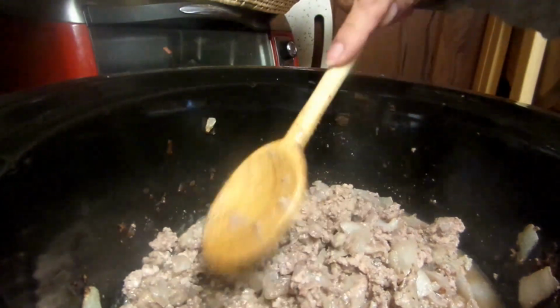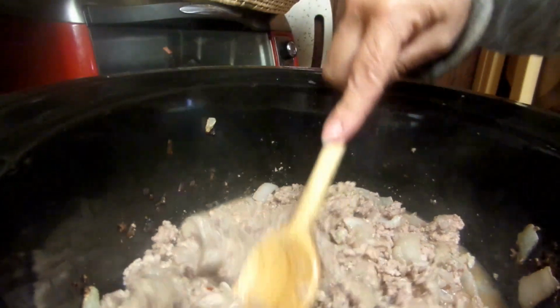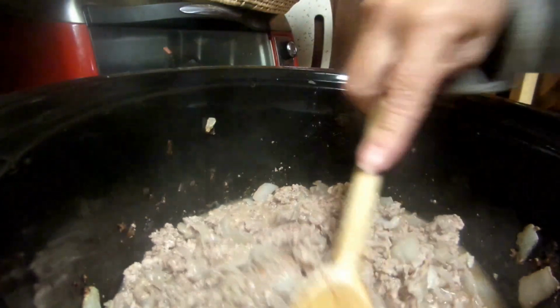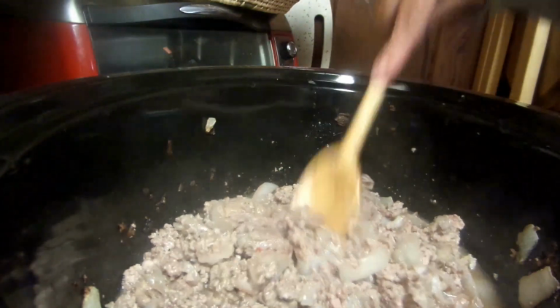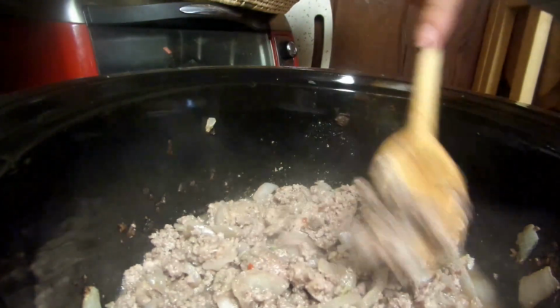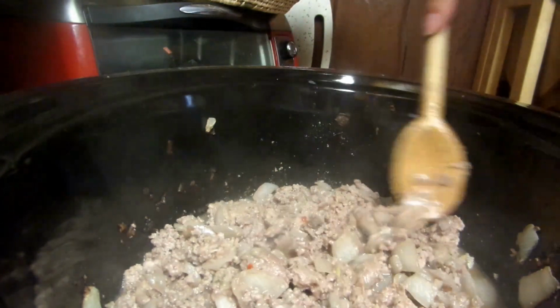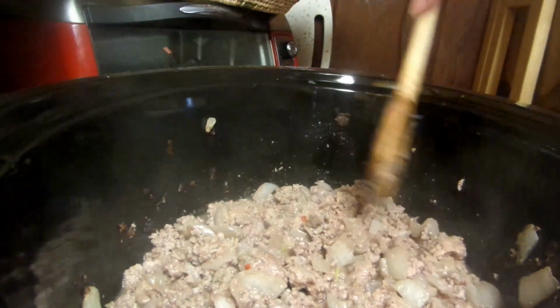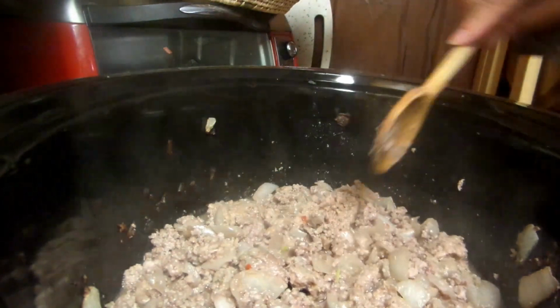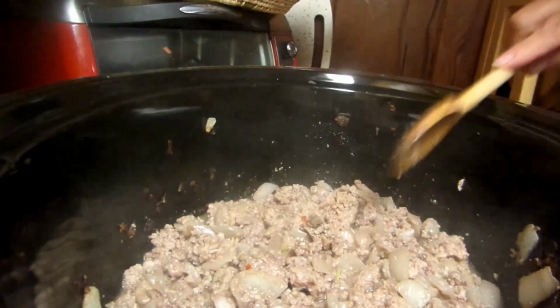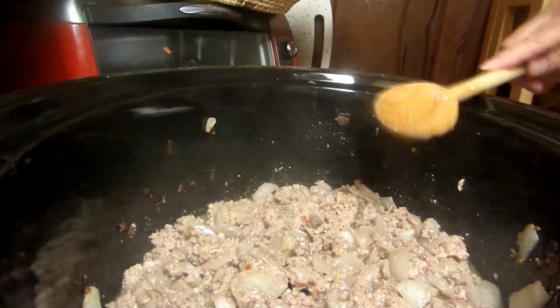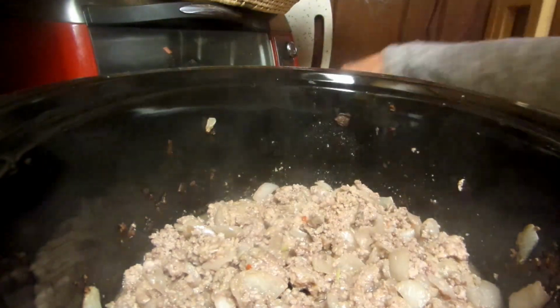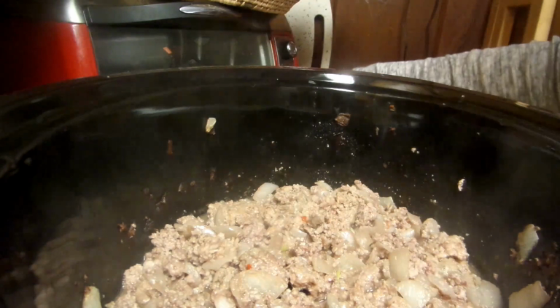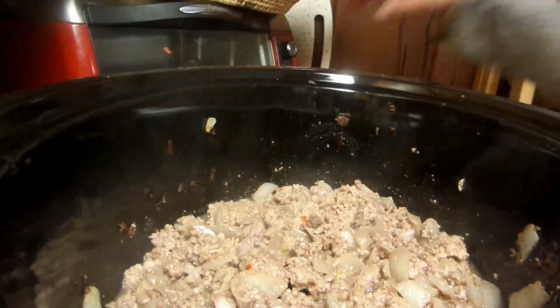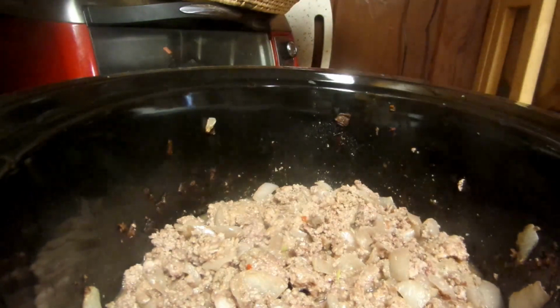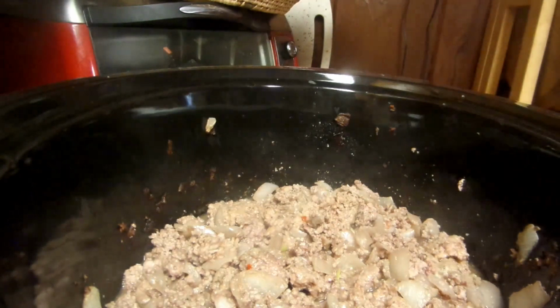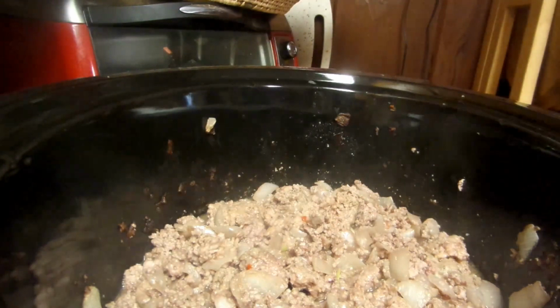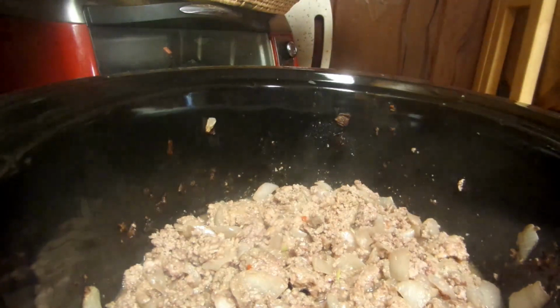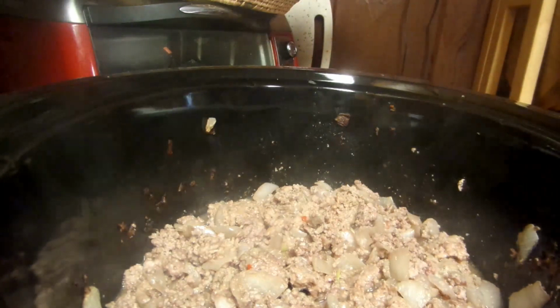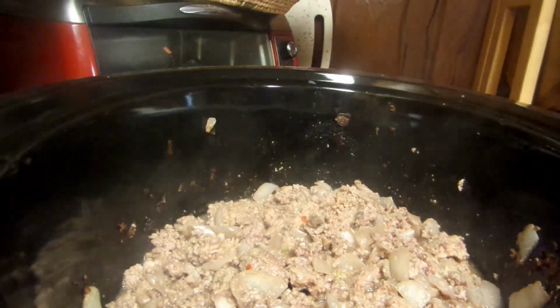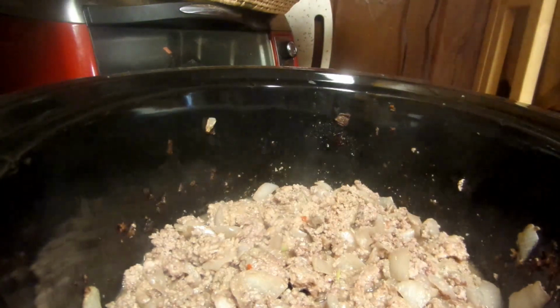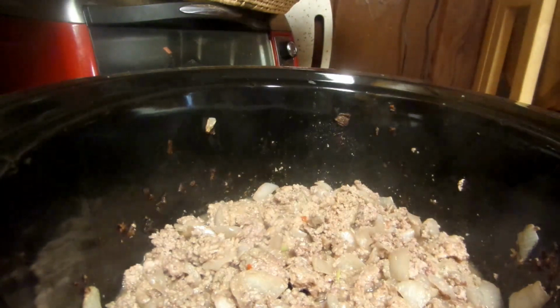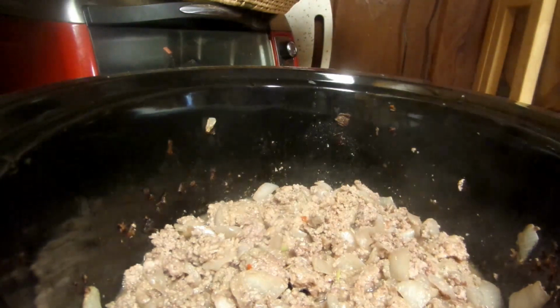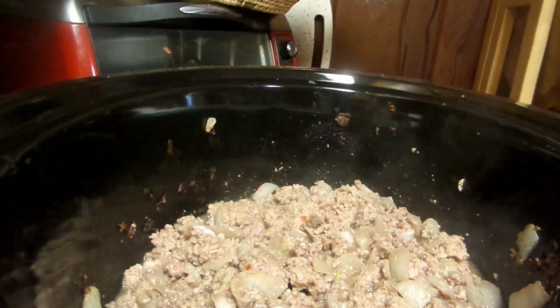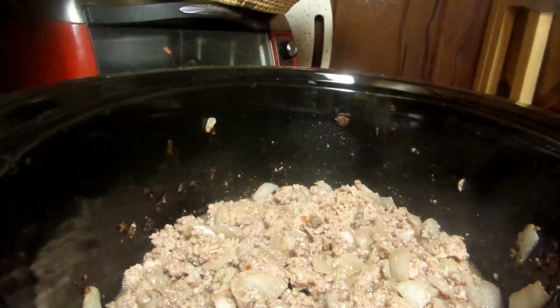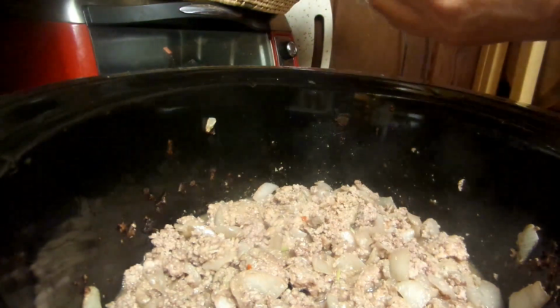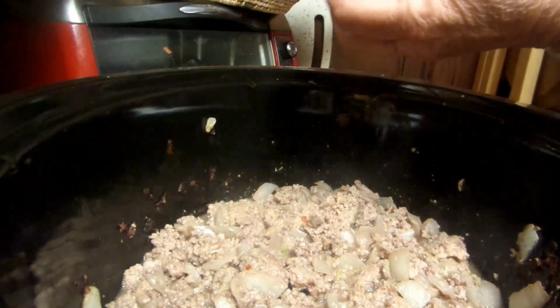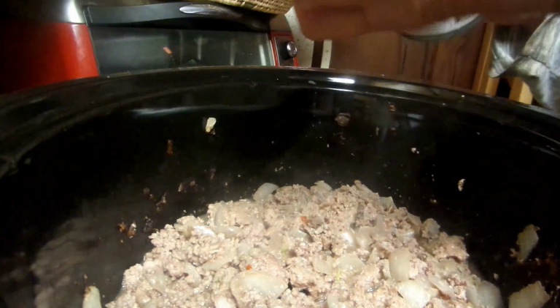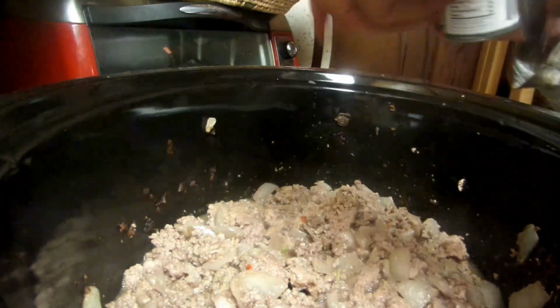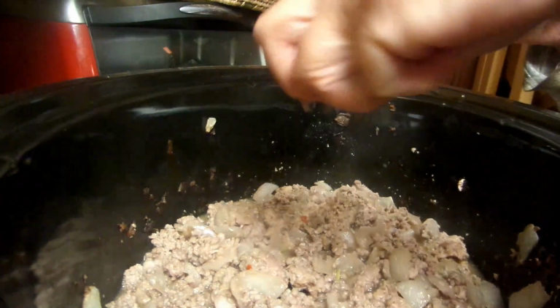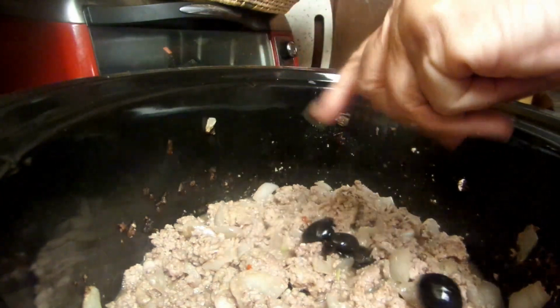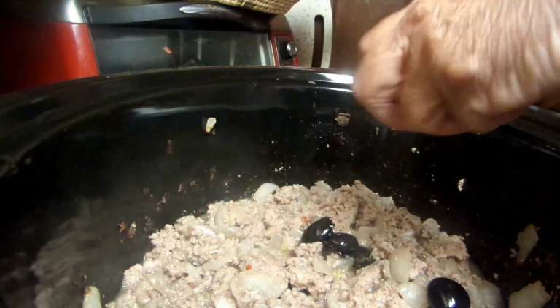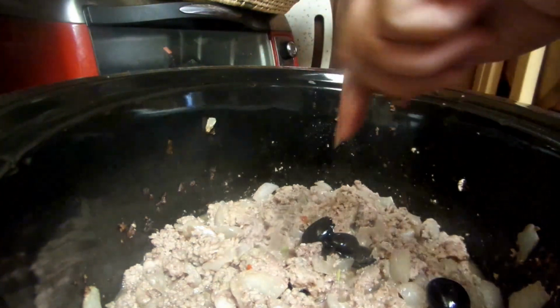Low and slow, and I've got the meat all done. I'm going to be adding in olives. Some people don't add in black olives — I do. I just crush them up in my hand.